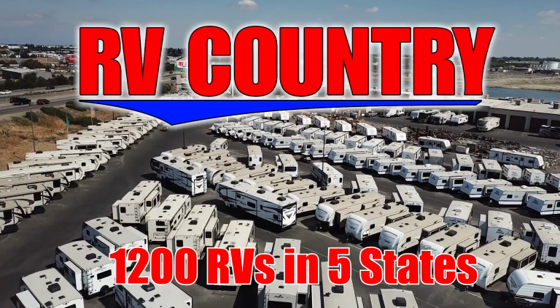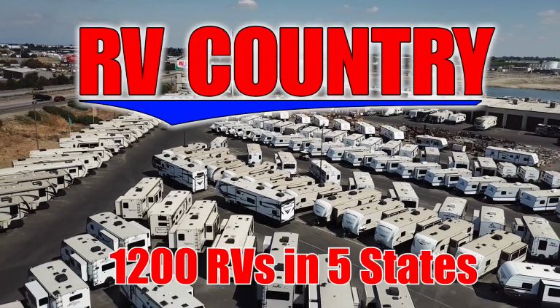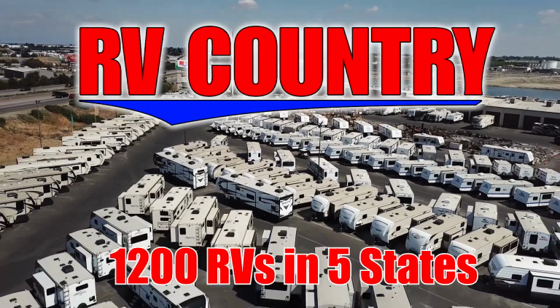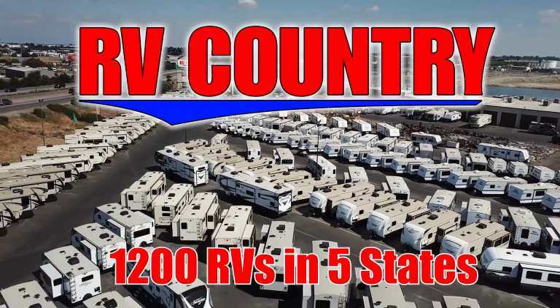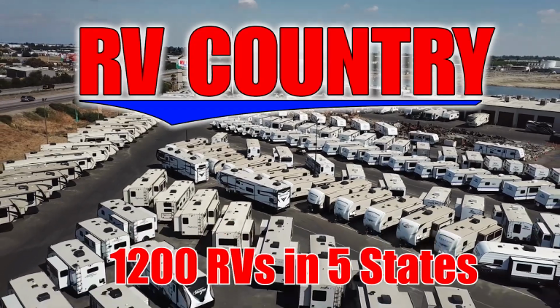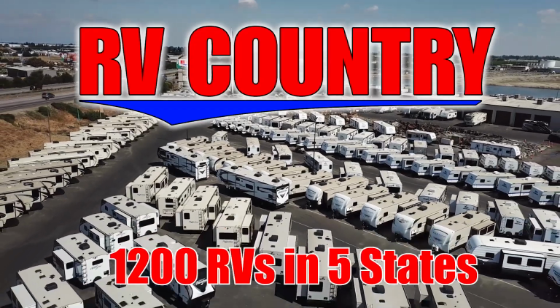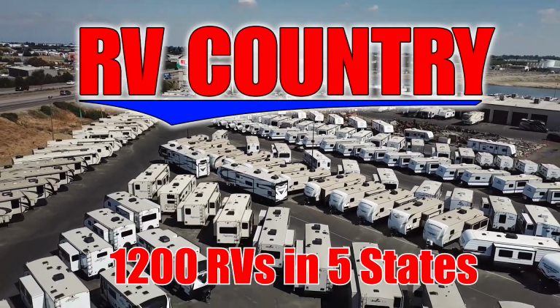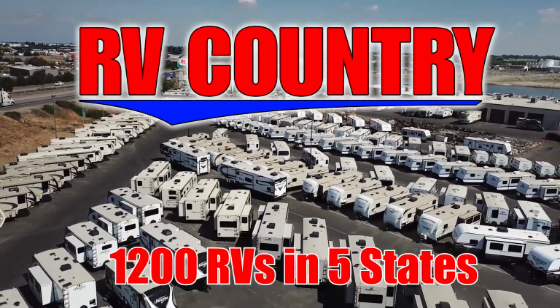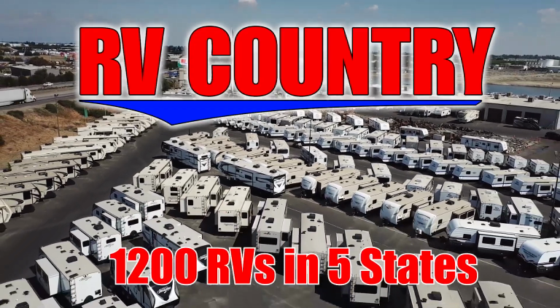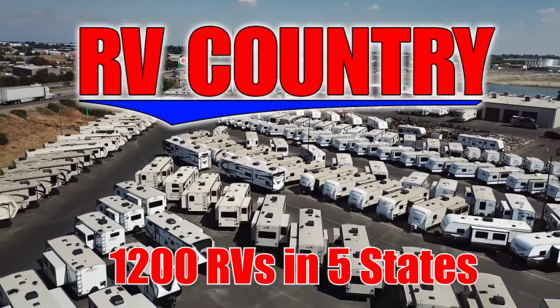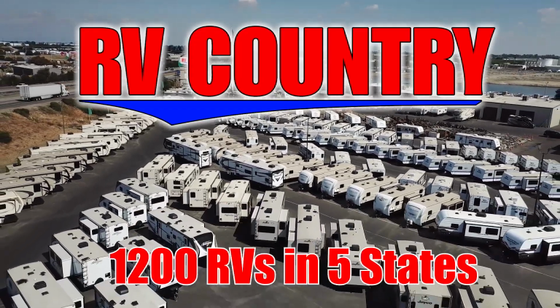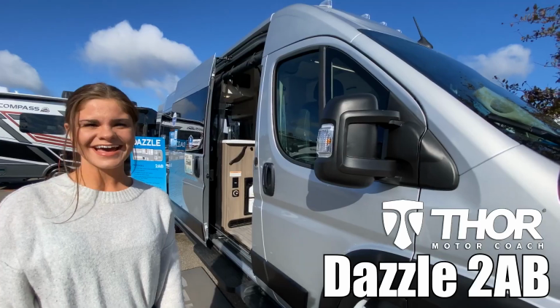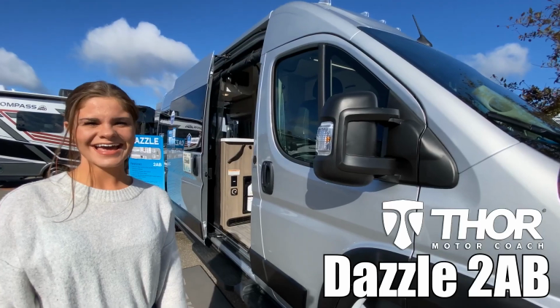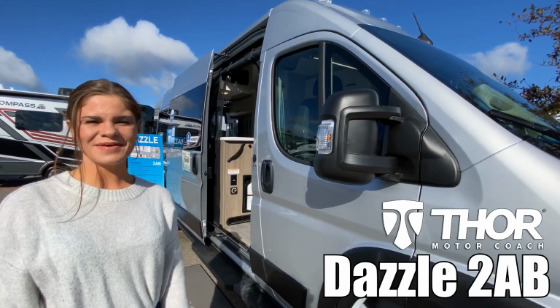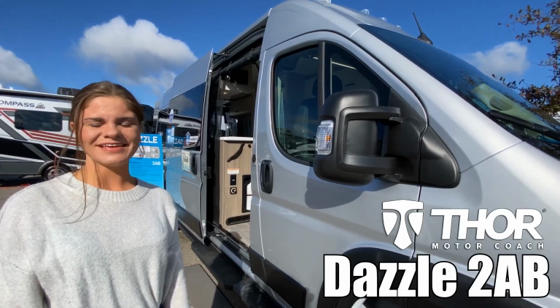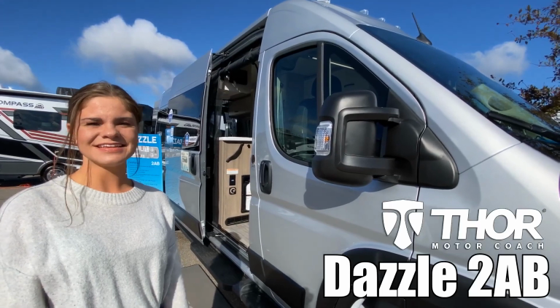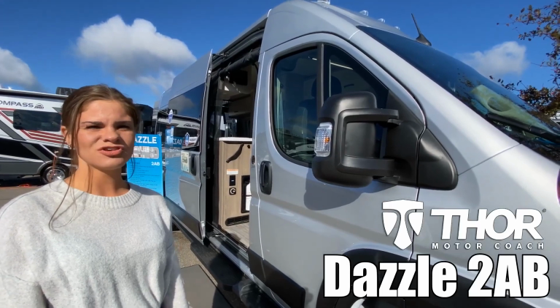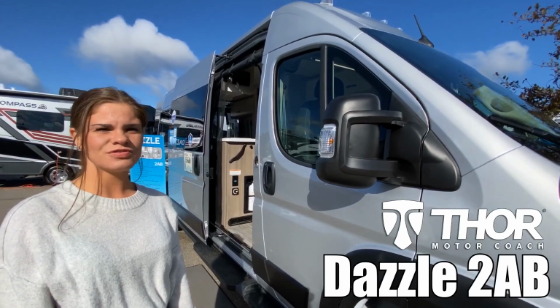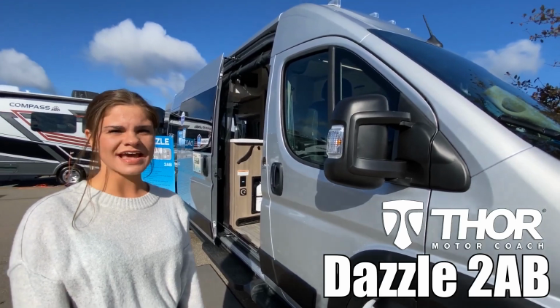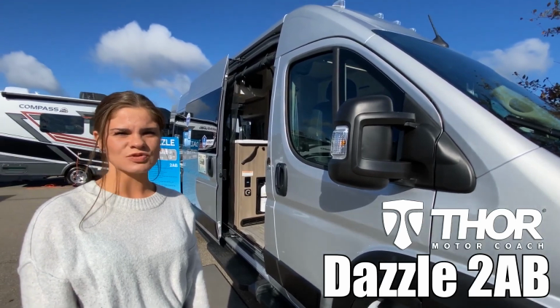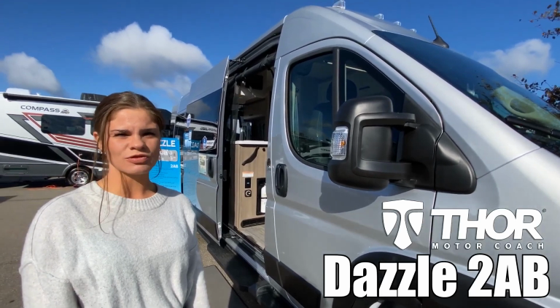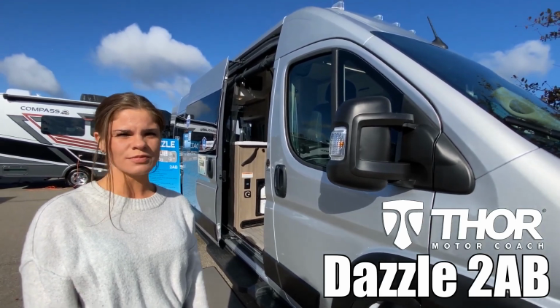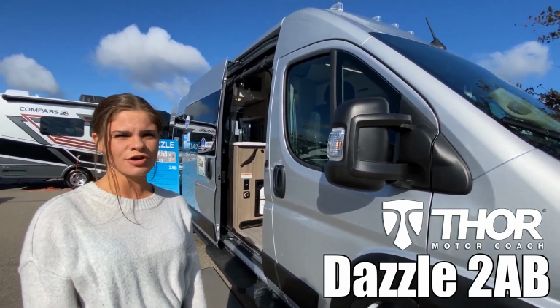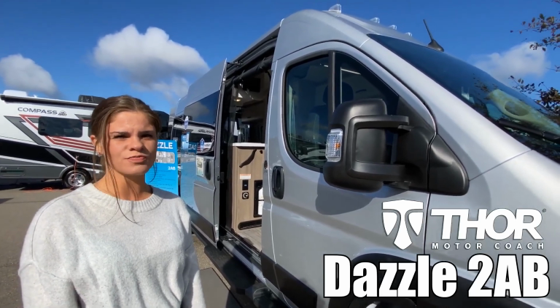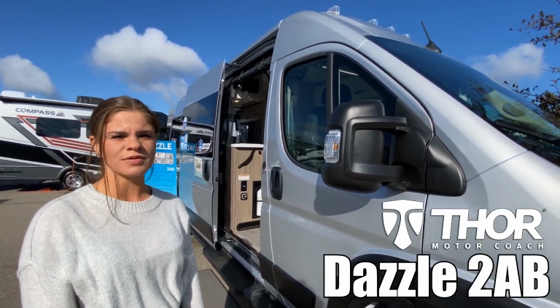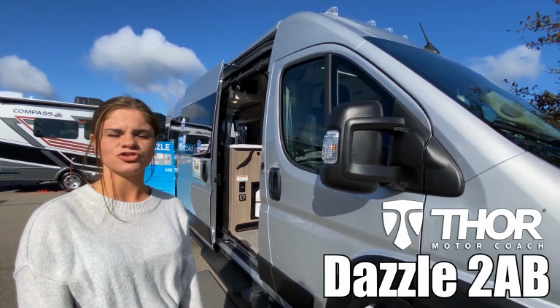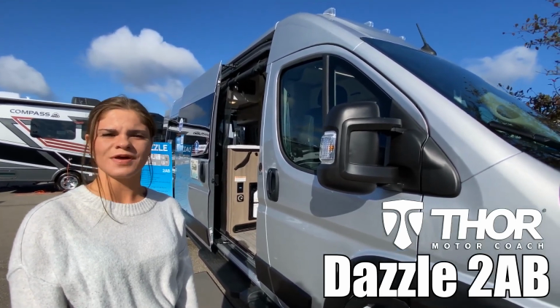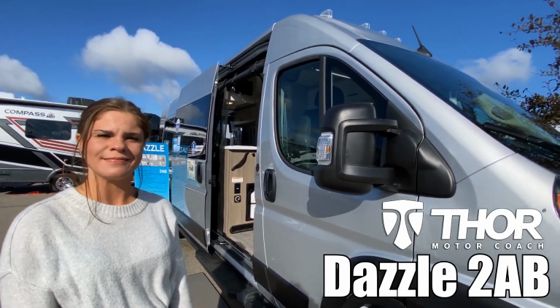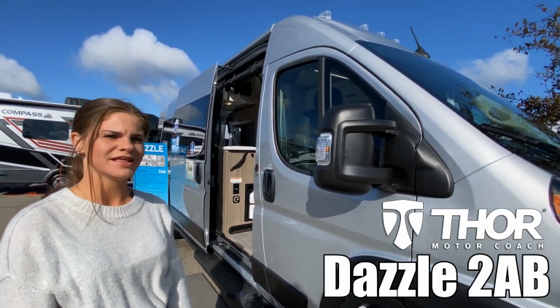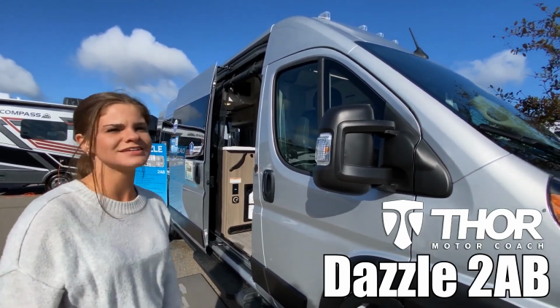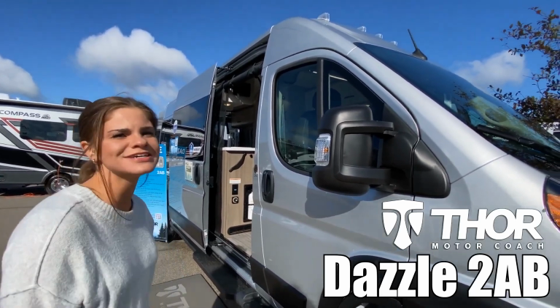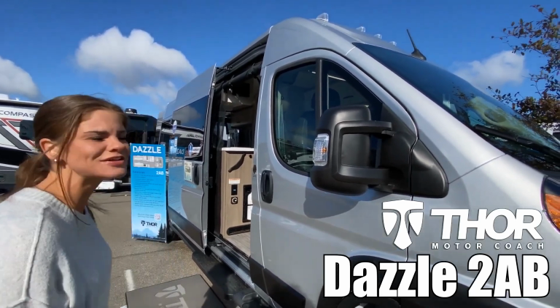Here's another great RV from RV Country. Hi, I'm Haley, and today I'm going to show you the Dazzle by Thor Motor Coach model number 2AB. Let's go take a look.